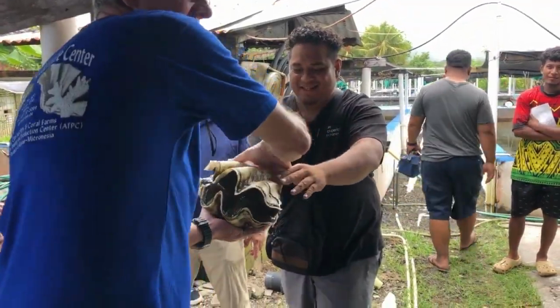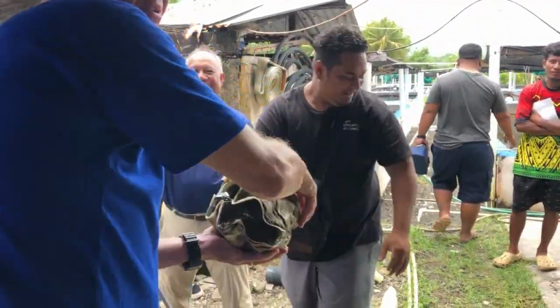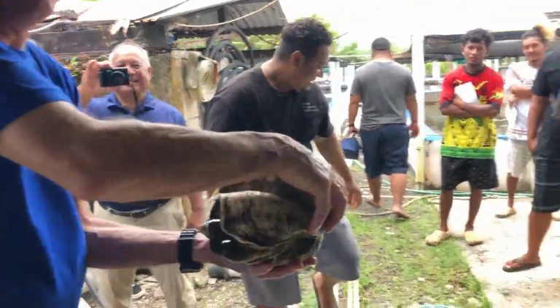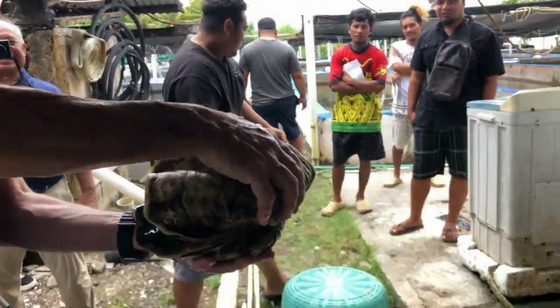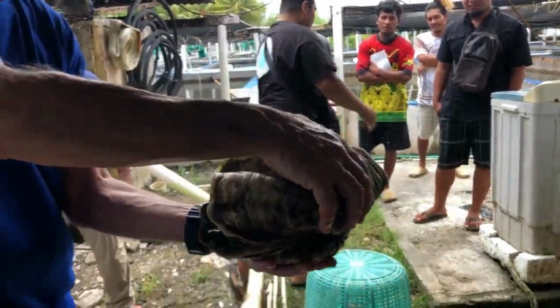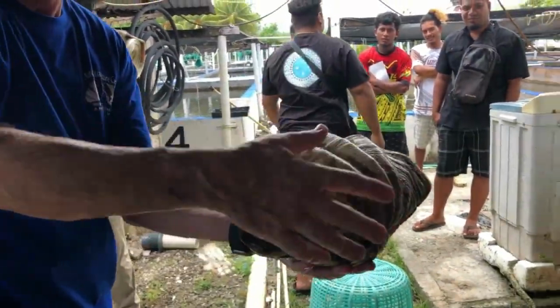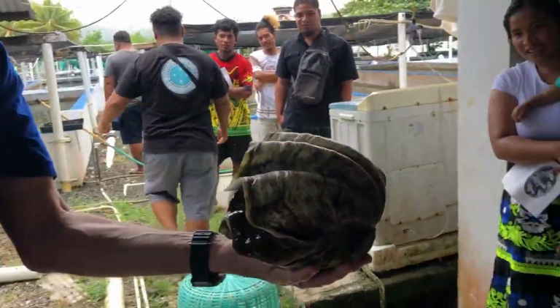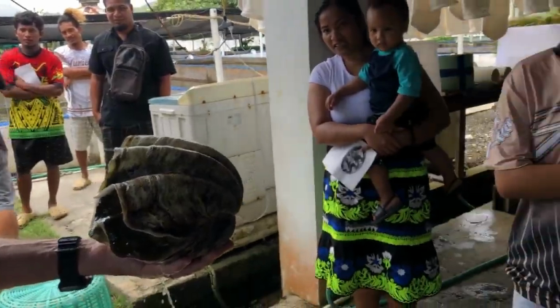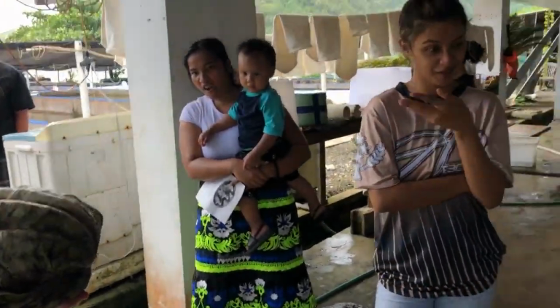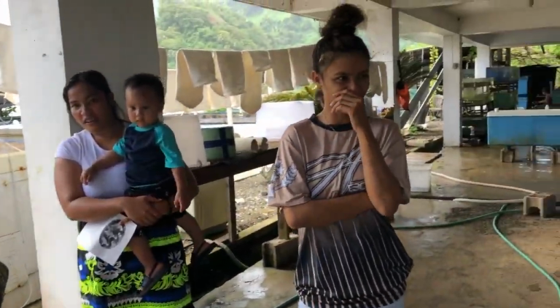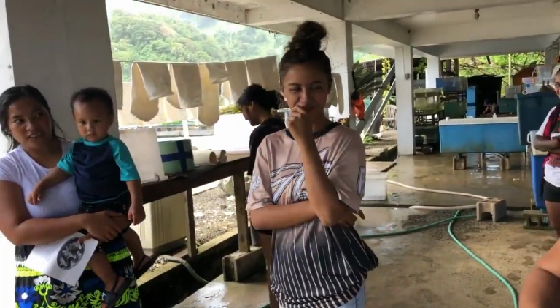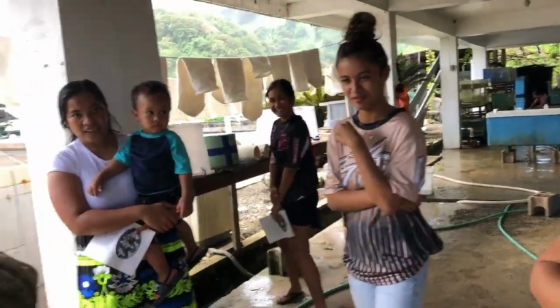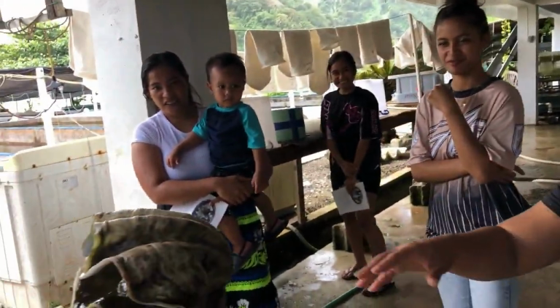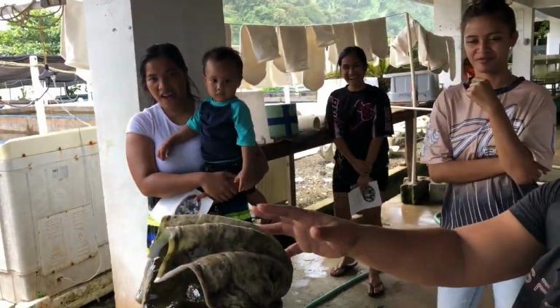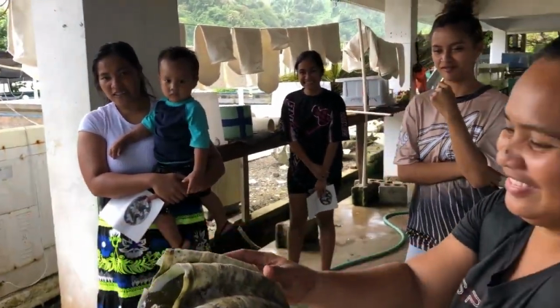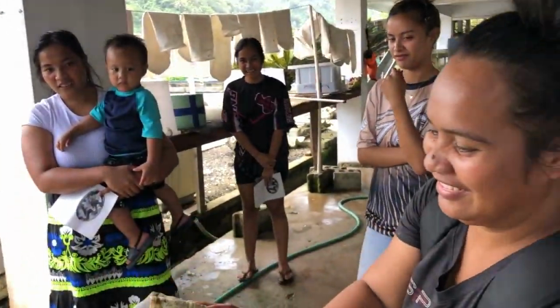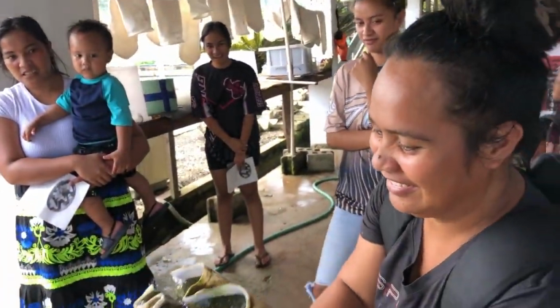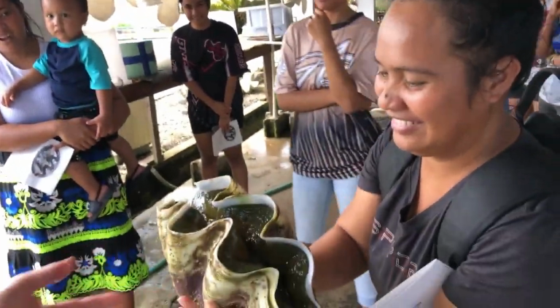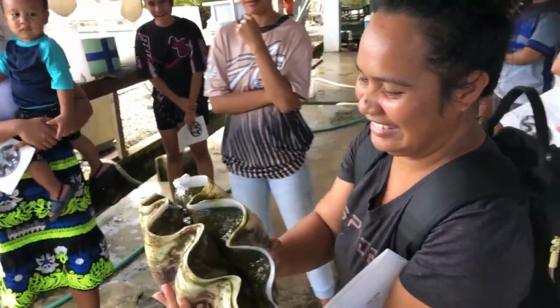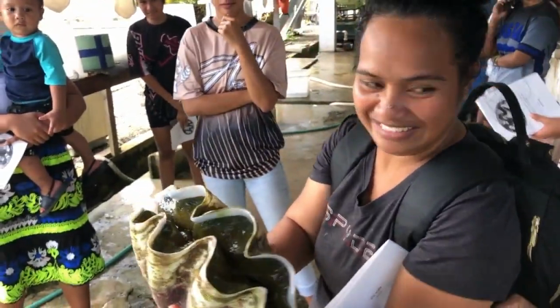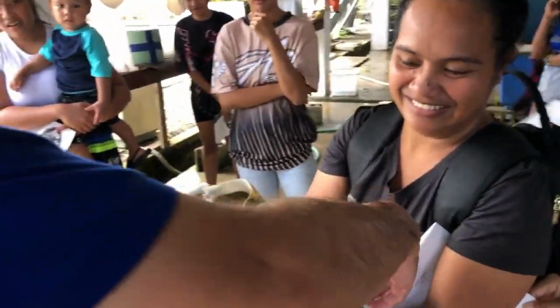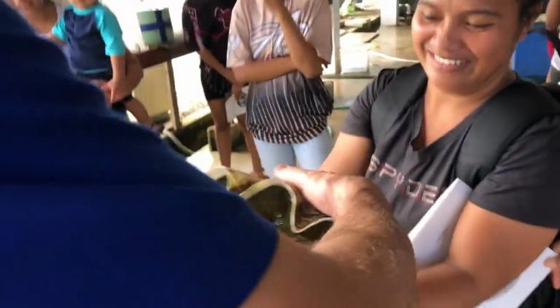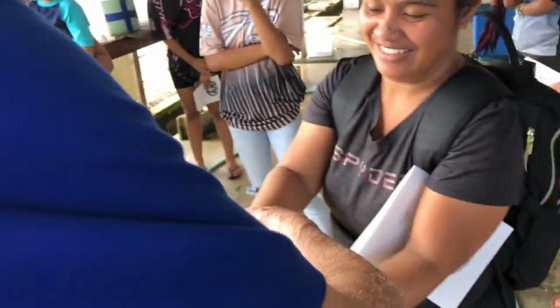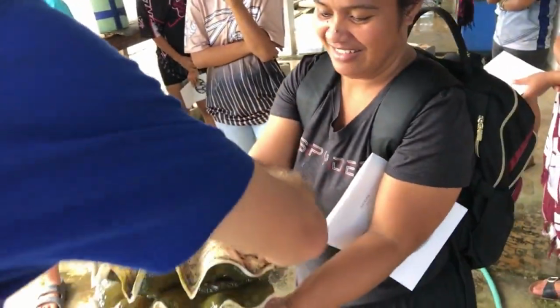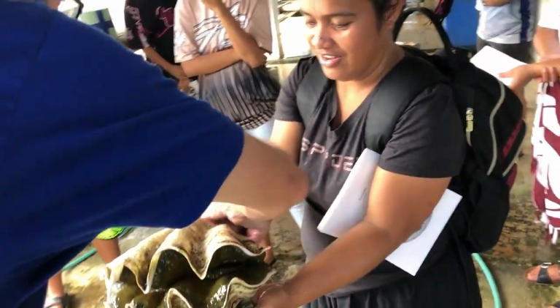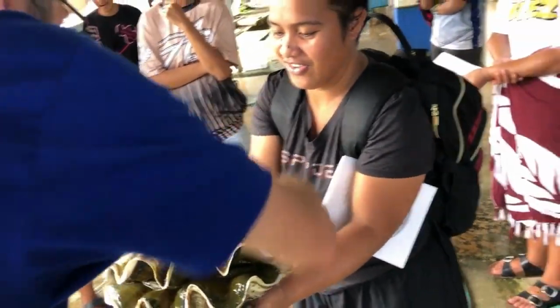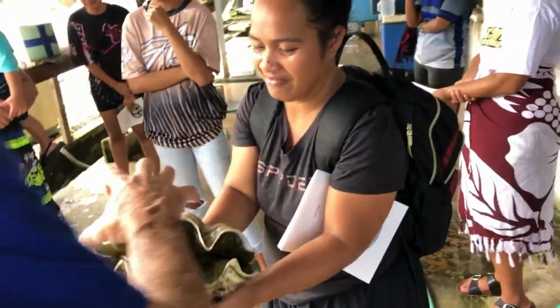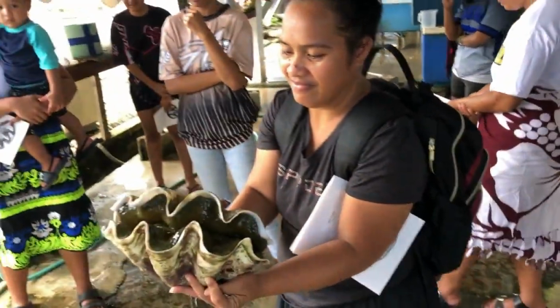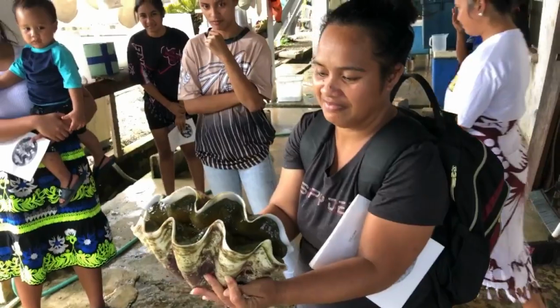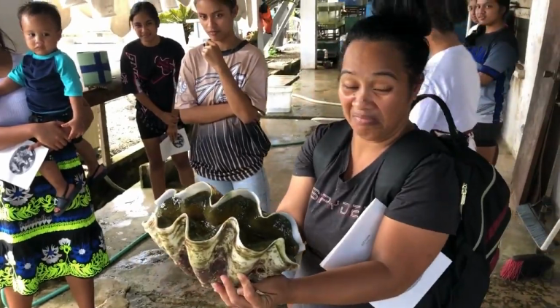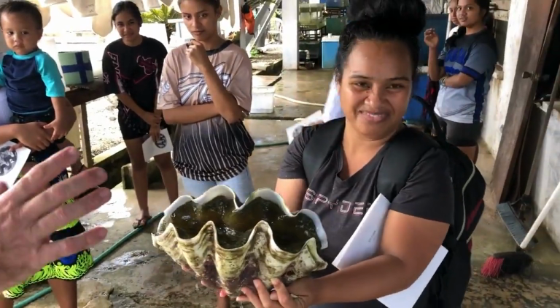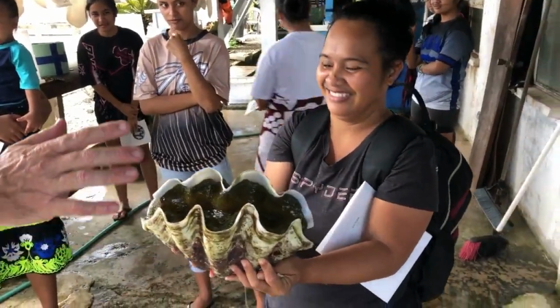Anyone want to hold it? Go ahead, please. Beautiful. Just hold it from the bottom. Don't squeeze it. Watch out, it's going to spill.